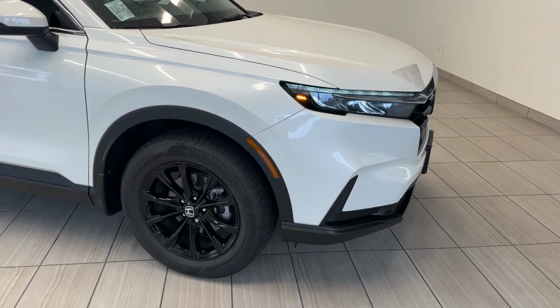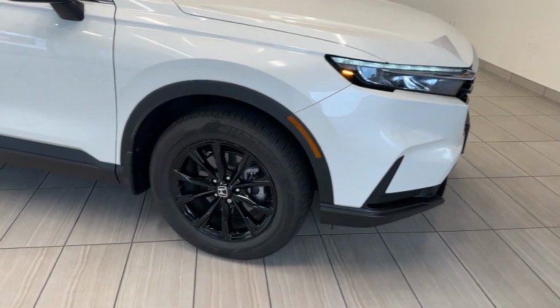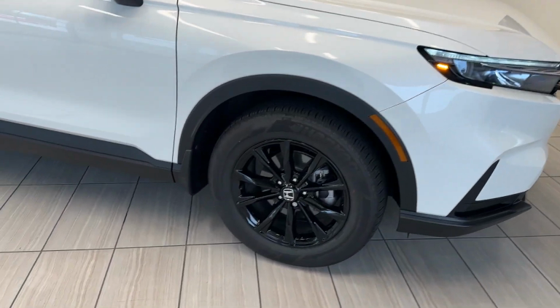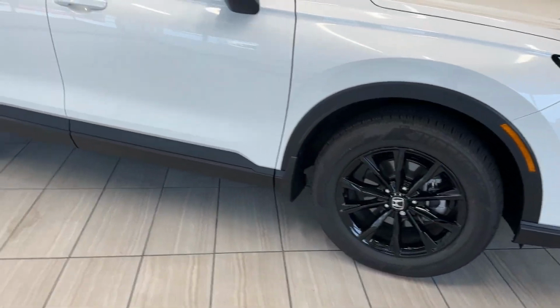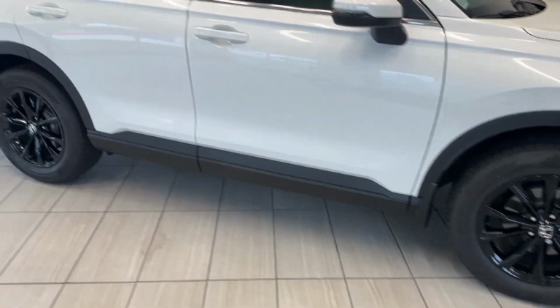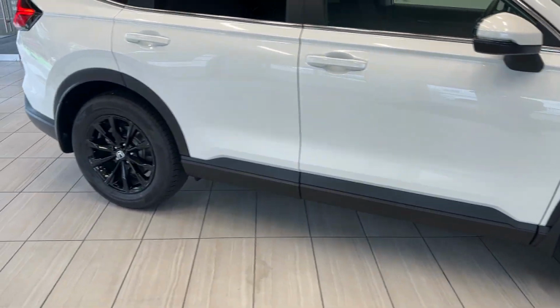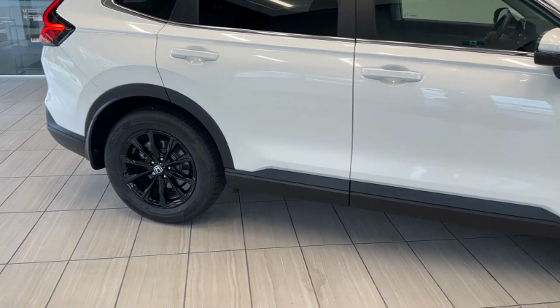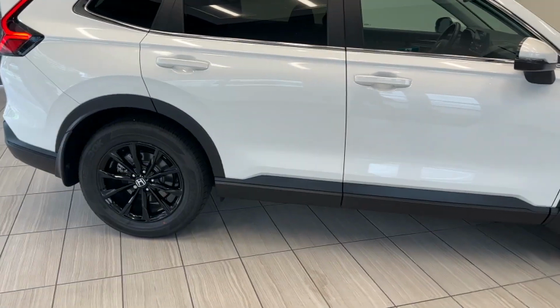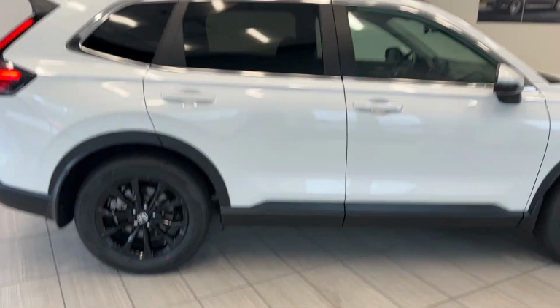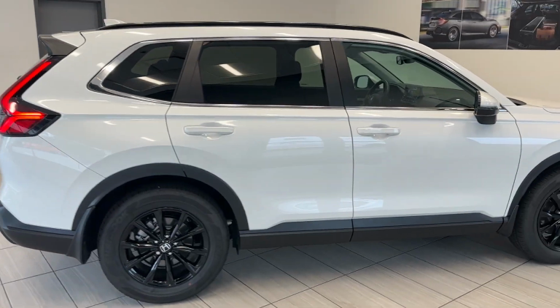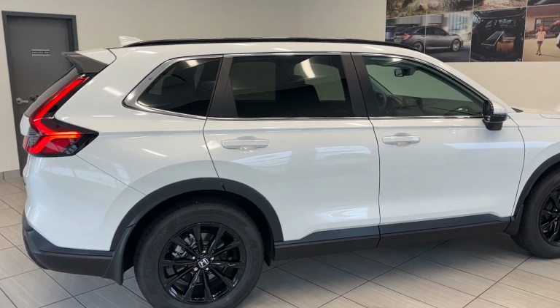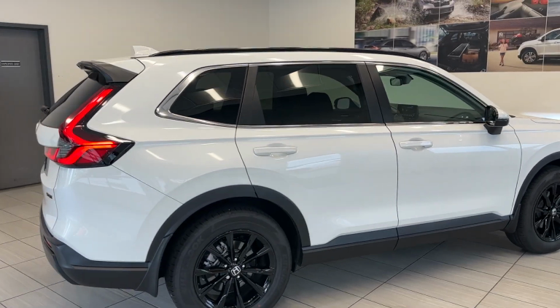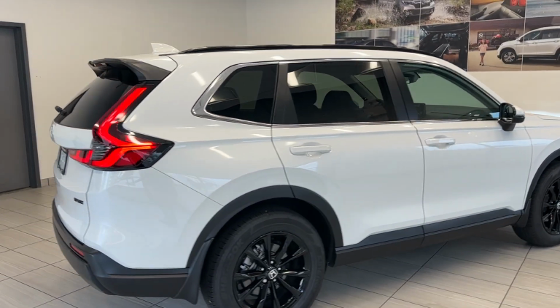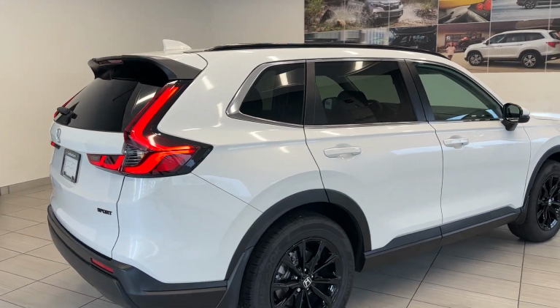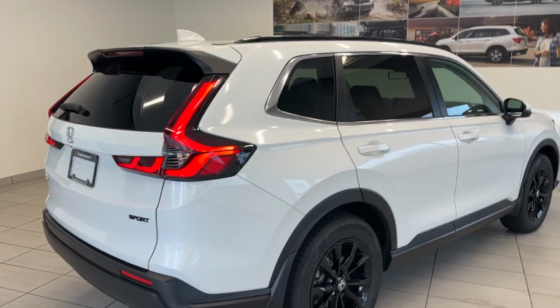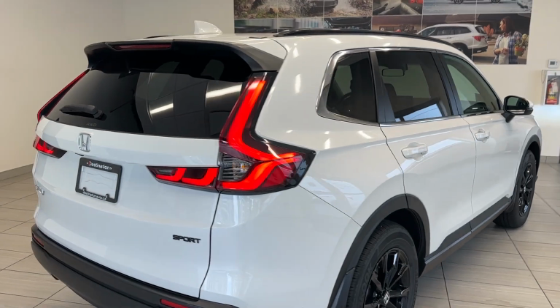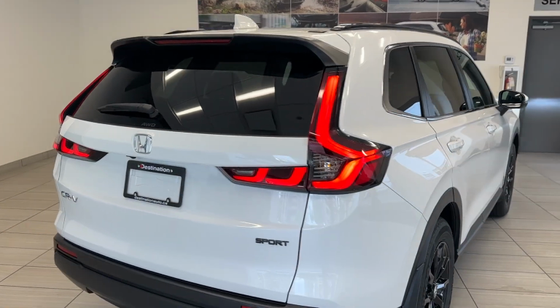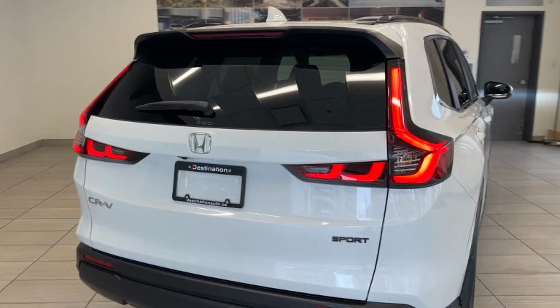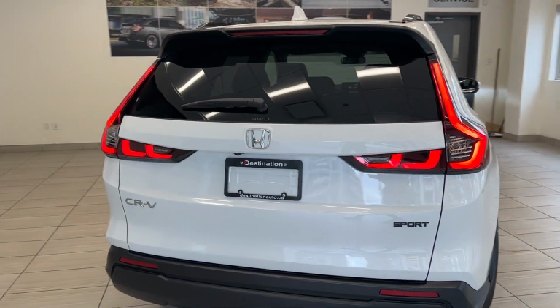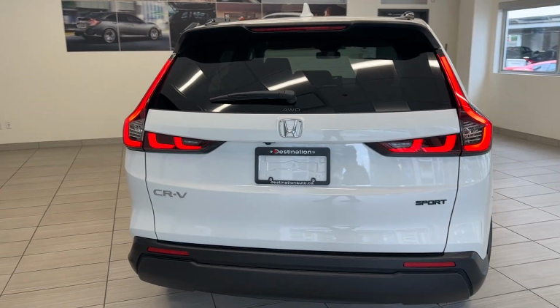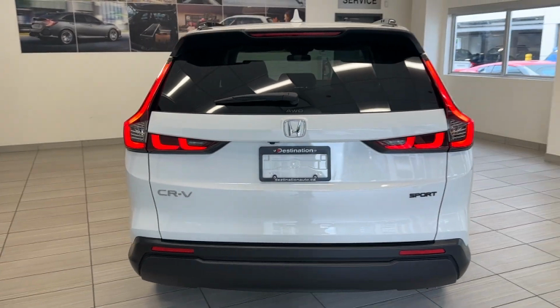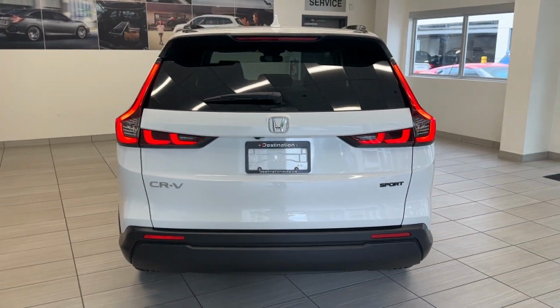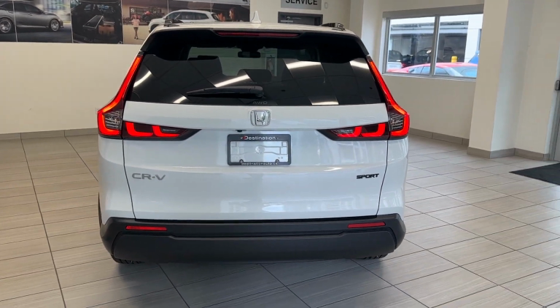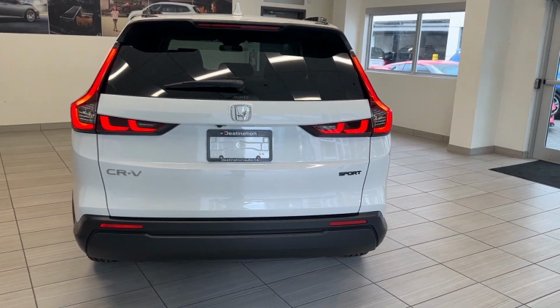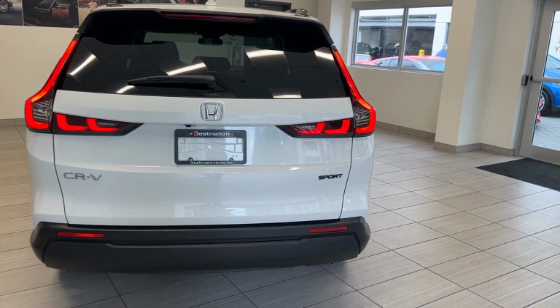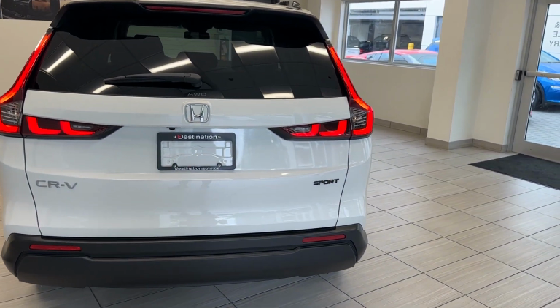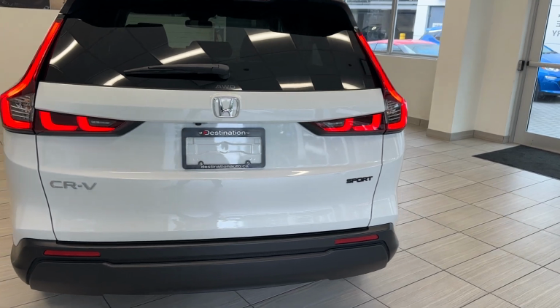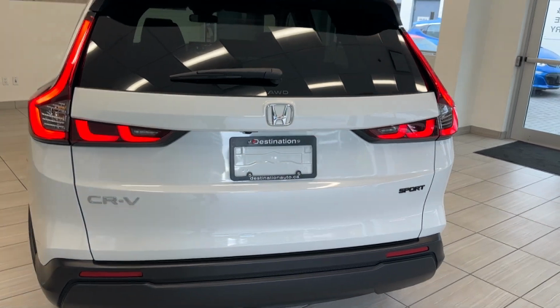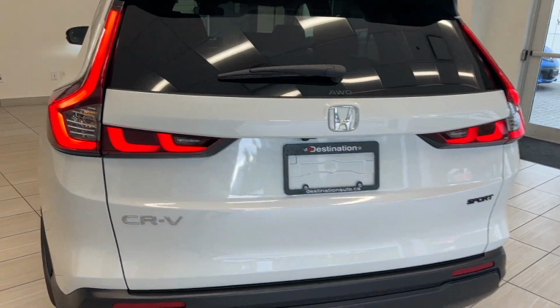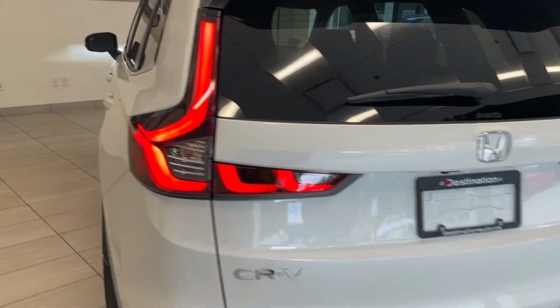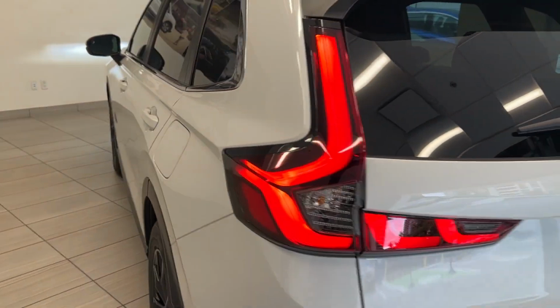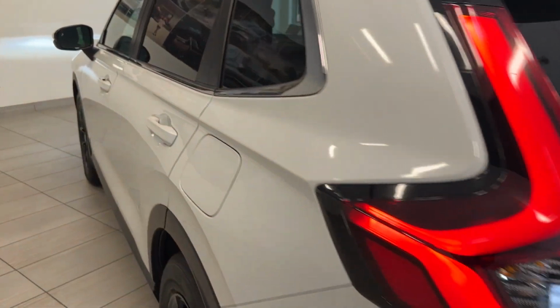I love those headlights. You get these really nice sporty wheels, sleek design, and a larger body style compared to the previous generation. You can see the blacked-out Sport logo there, and a power-operated tailgate.